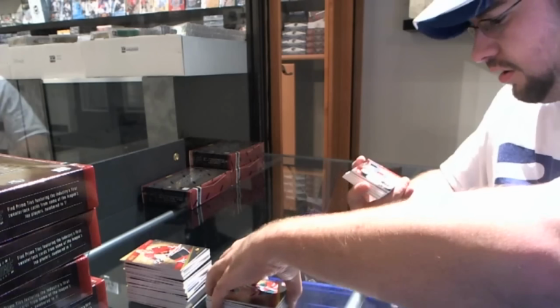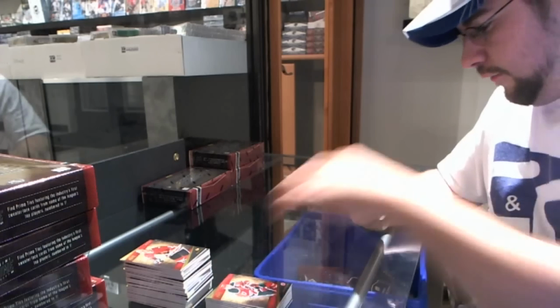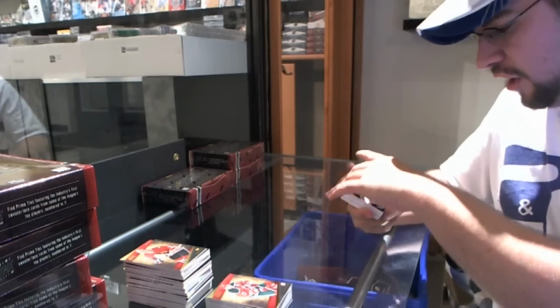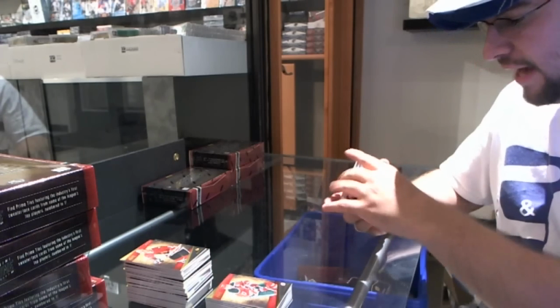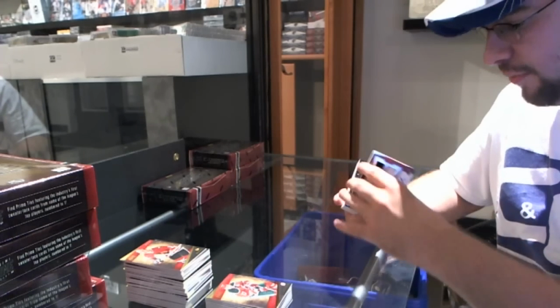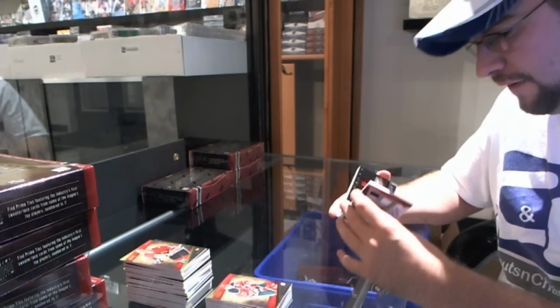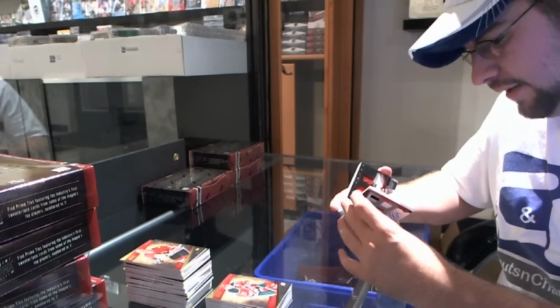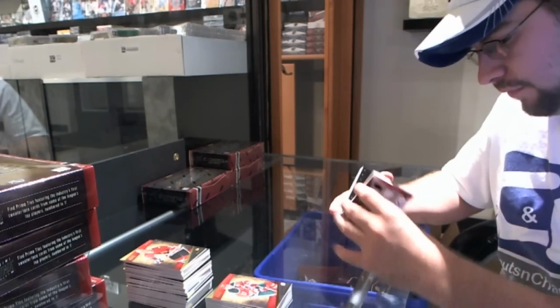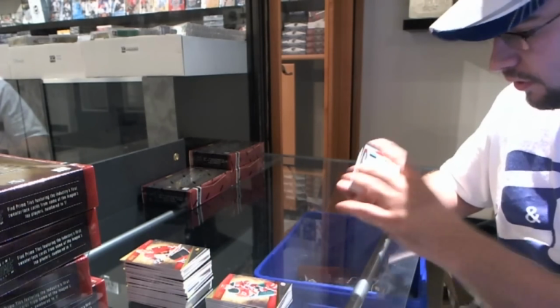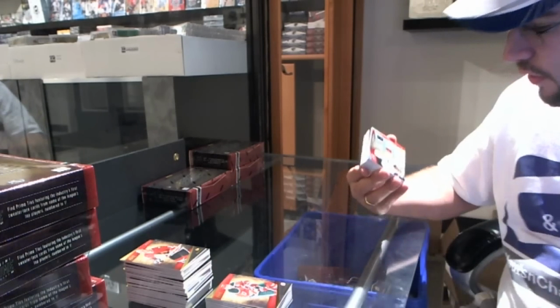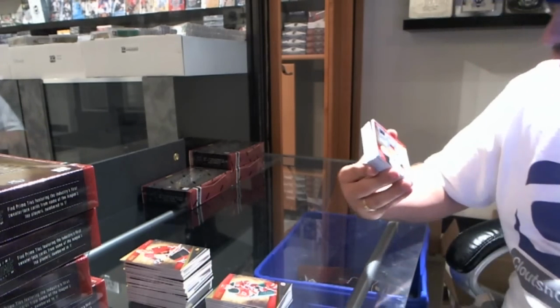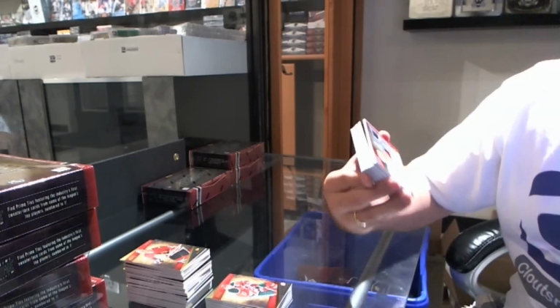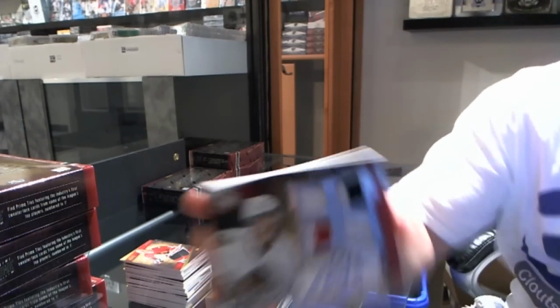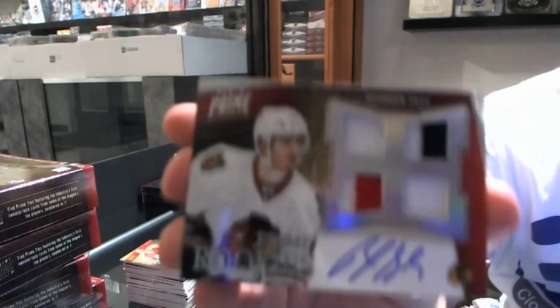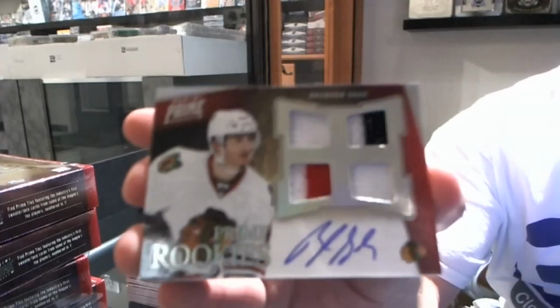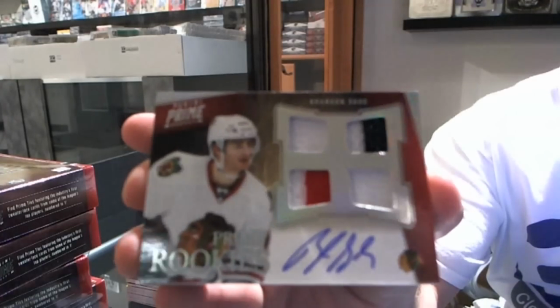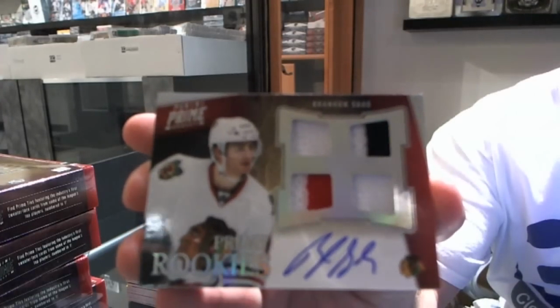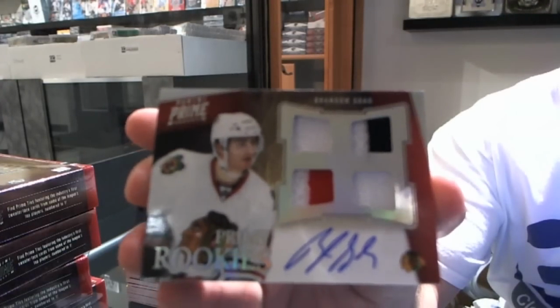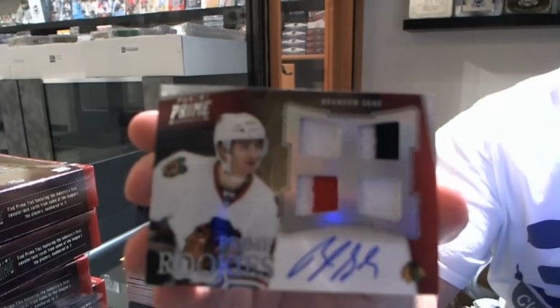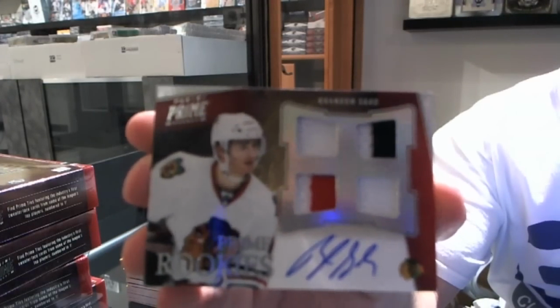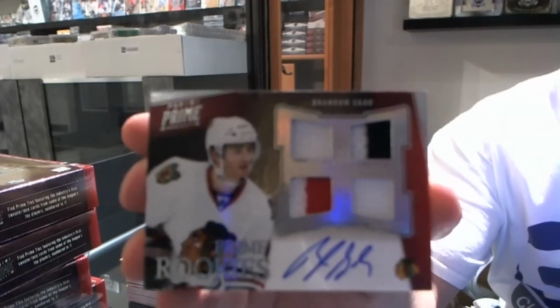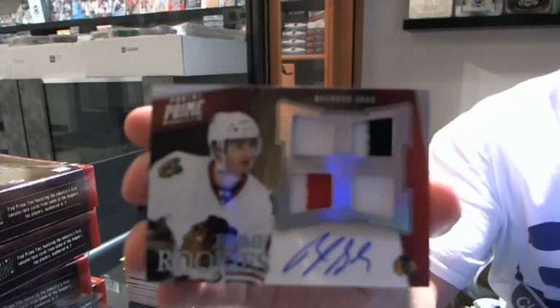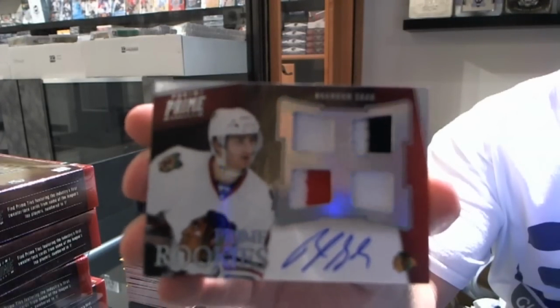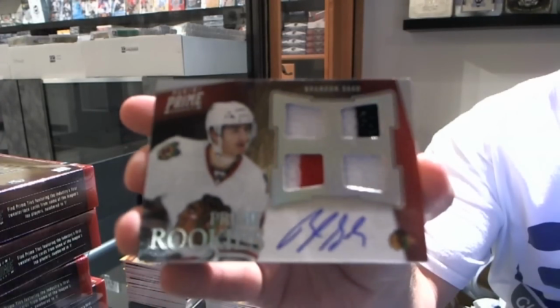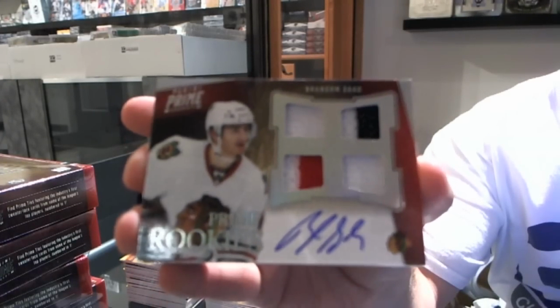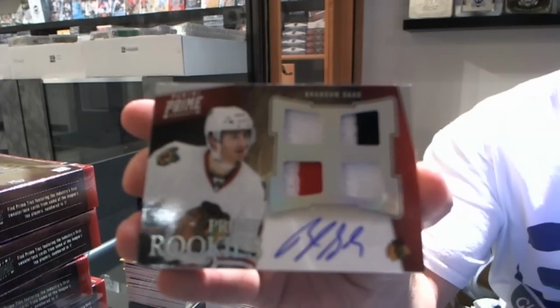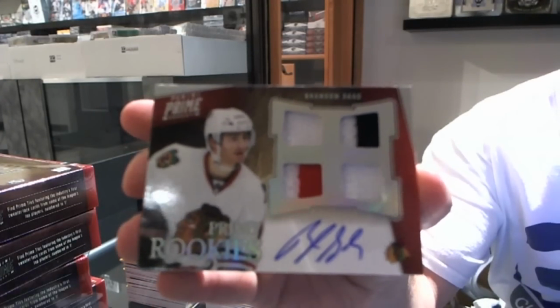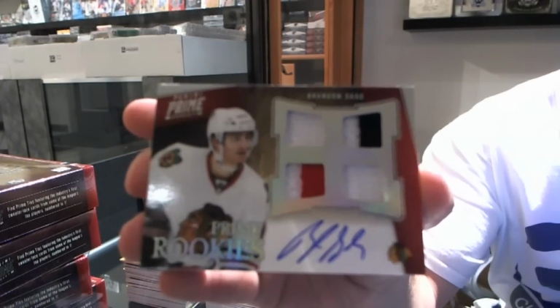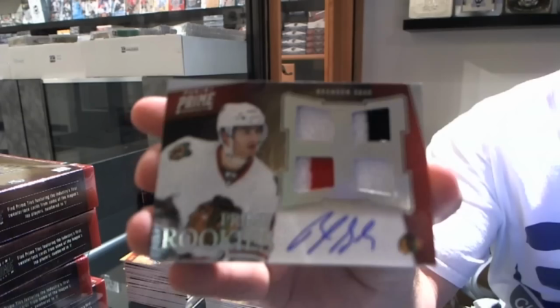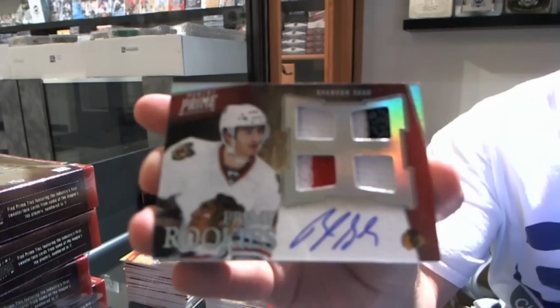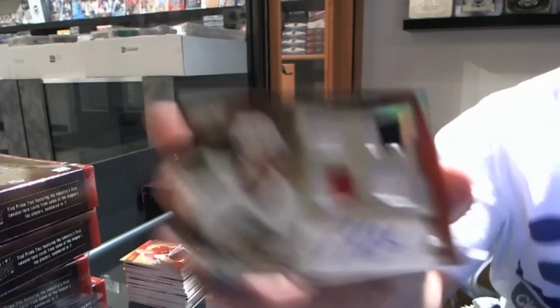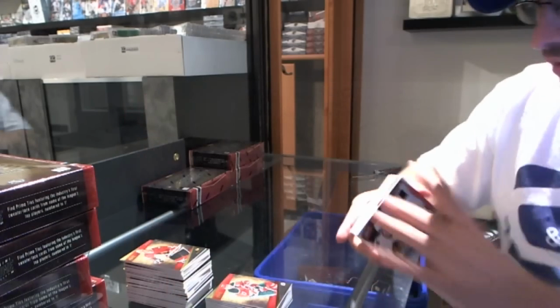For the Chicago Blackhawks, number 2 of 50, jersey jersey prime prime autograph — Brendan Saad, Chicago Blackhawks.